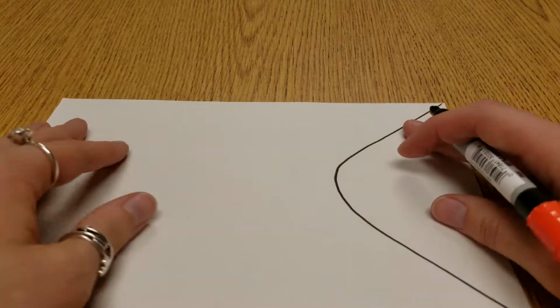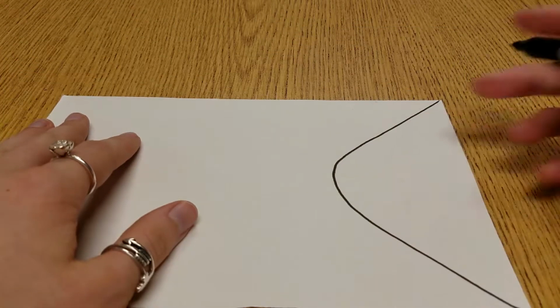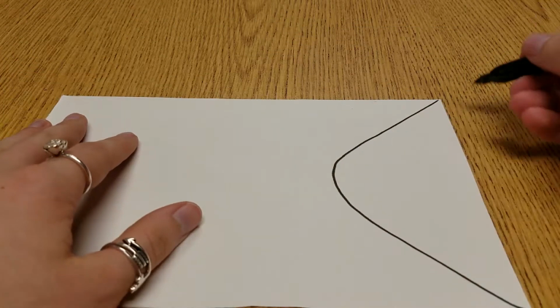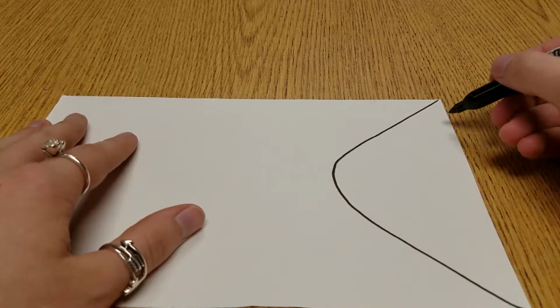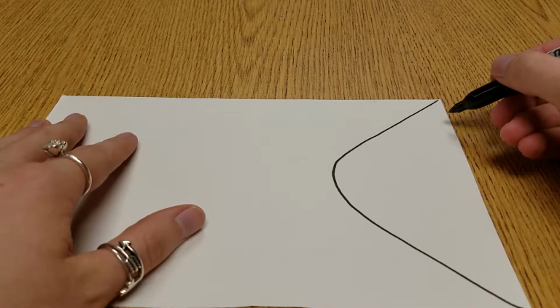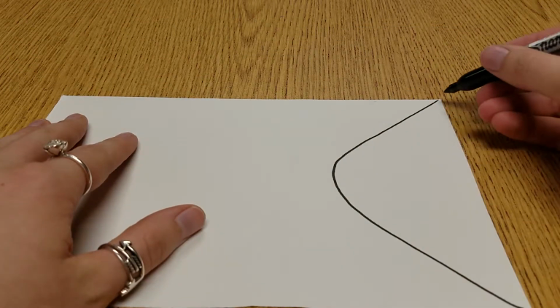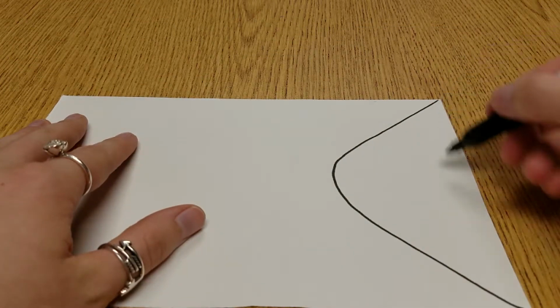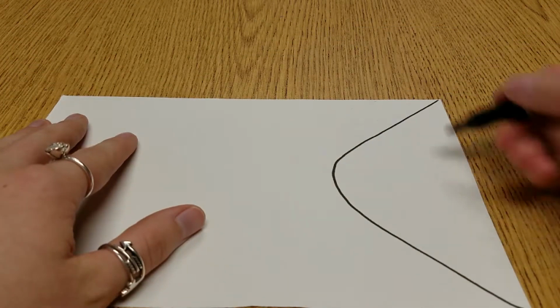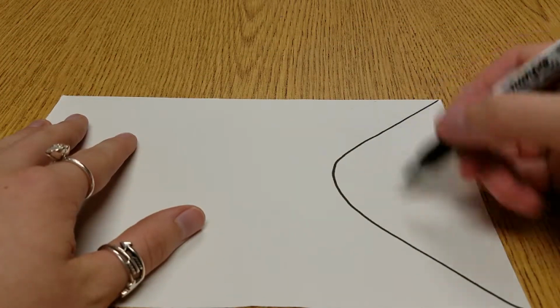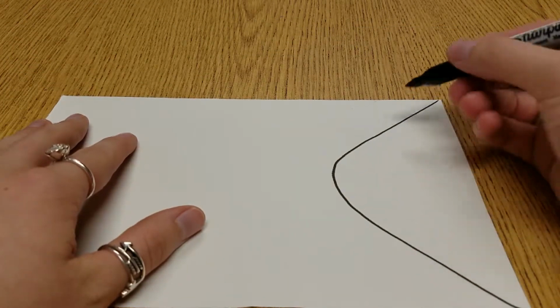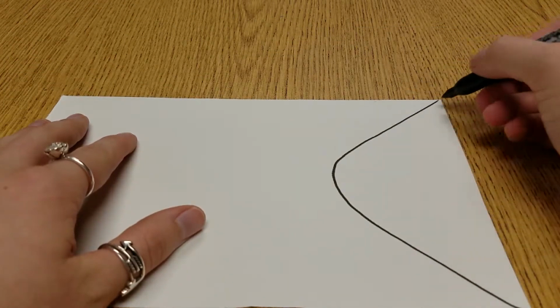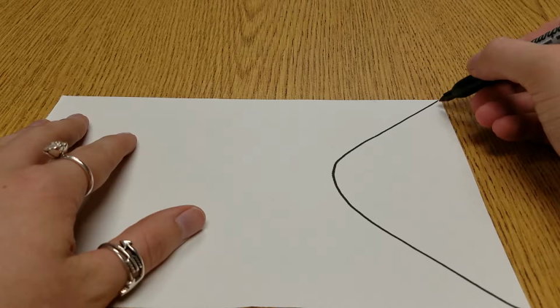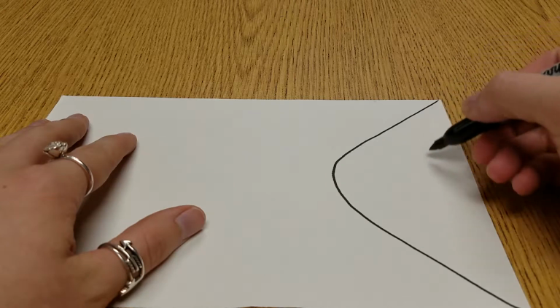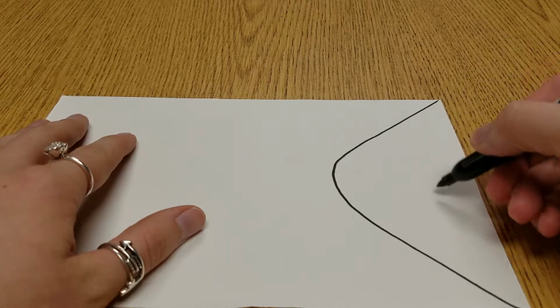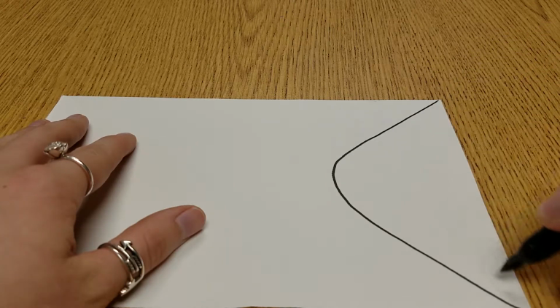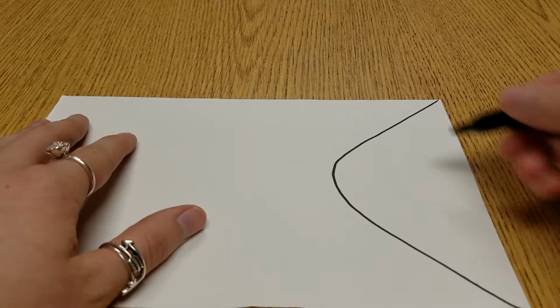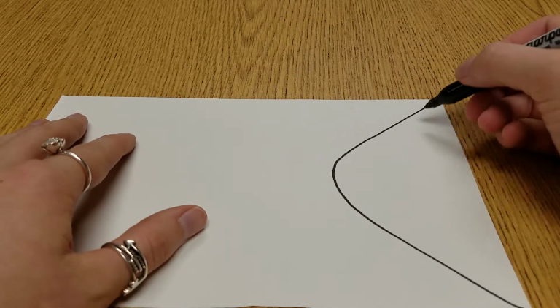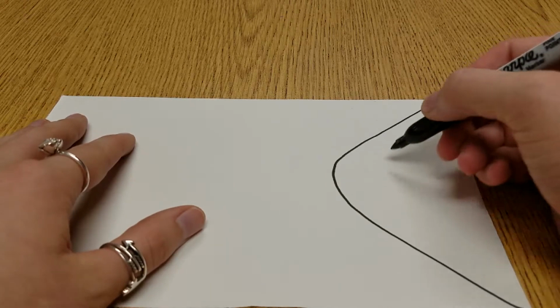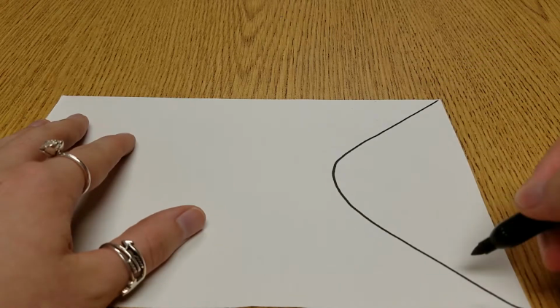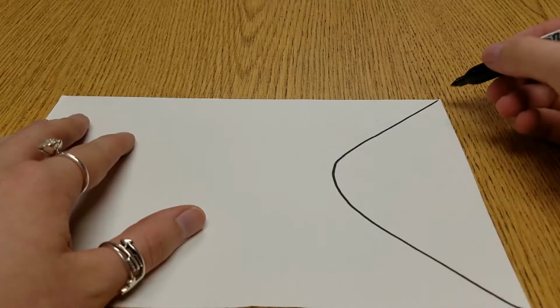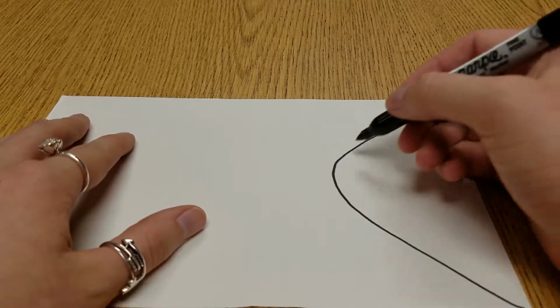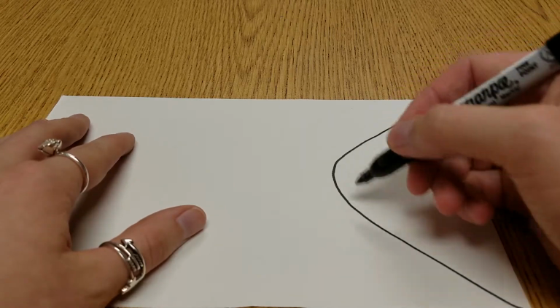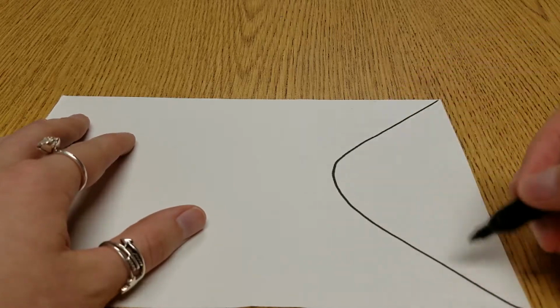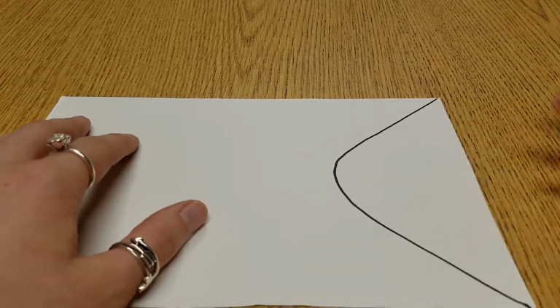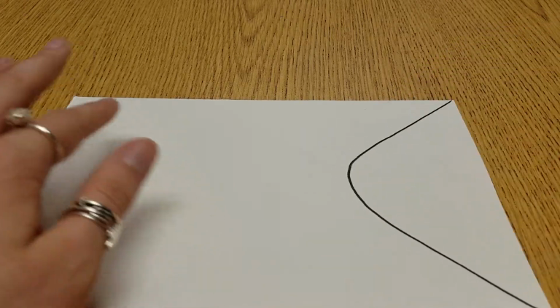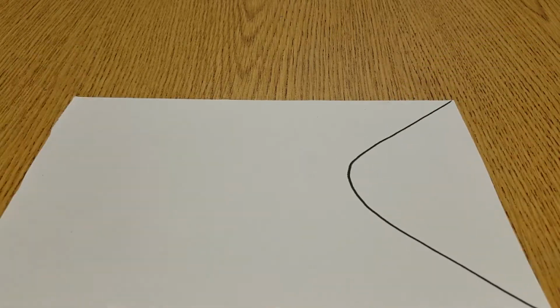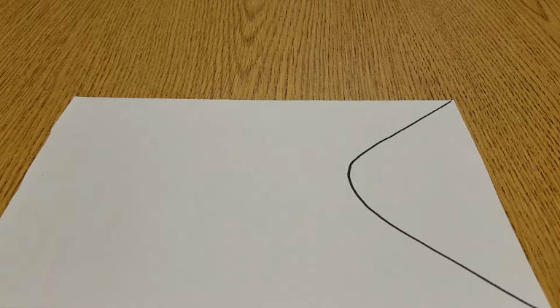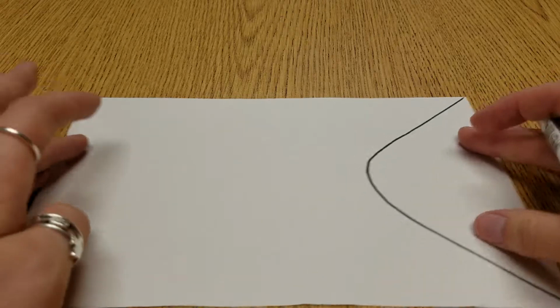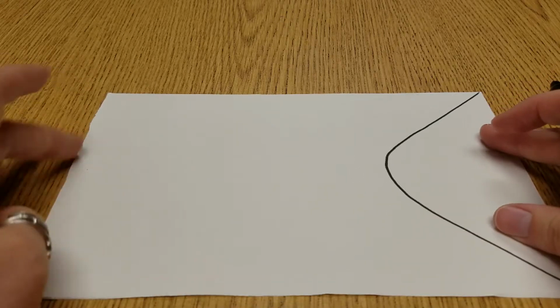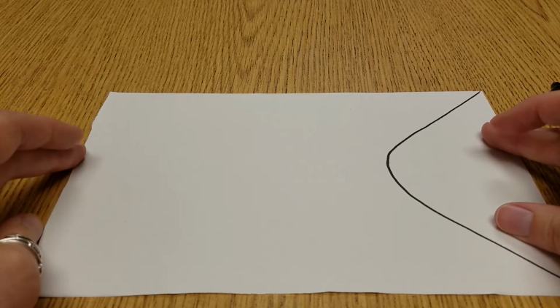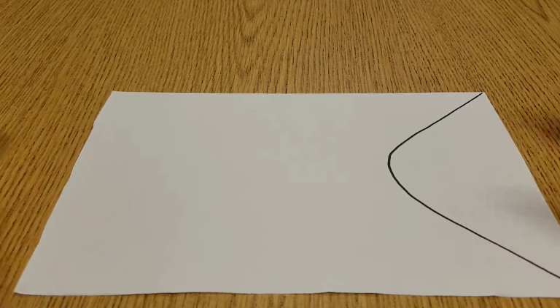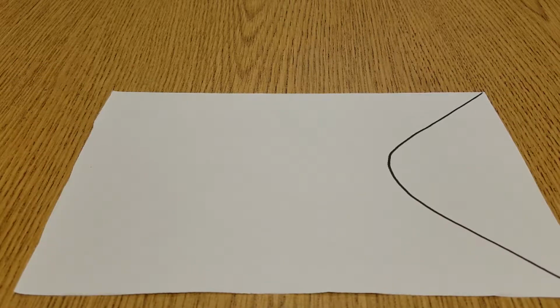And if you mess up you can keep drawing lines. Like if you made your triangle too tiny, just make it bigger again. Fish have stripes in their tails, so if you have messed up lines you can always turn it into a cool stripe.